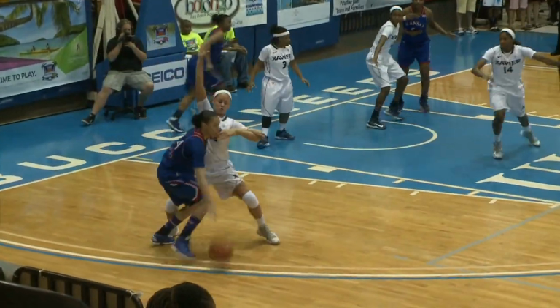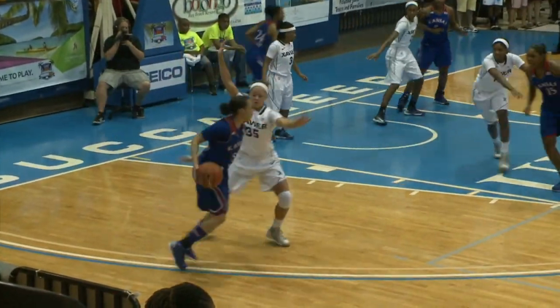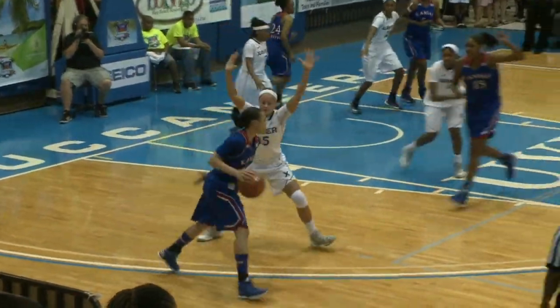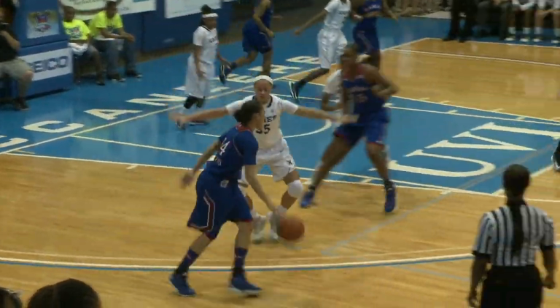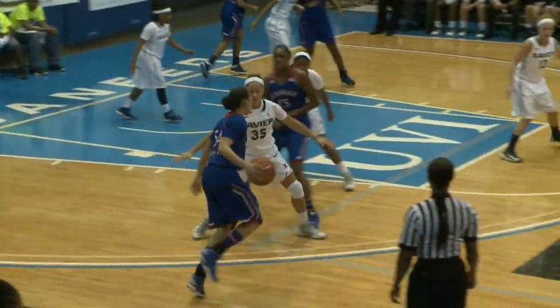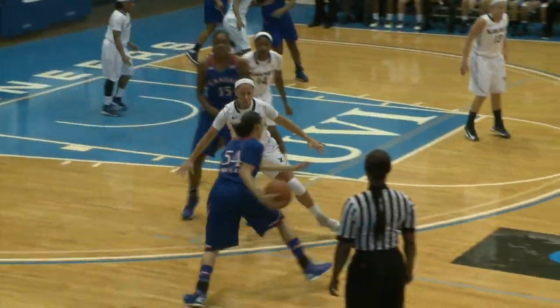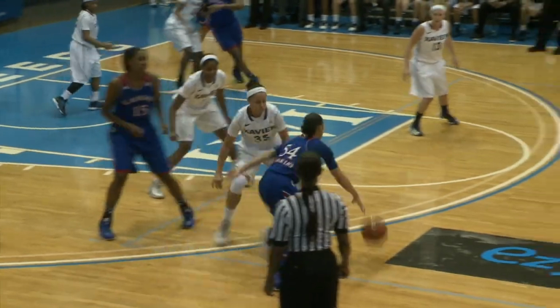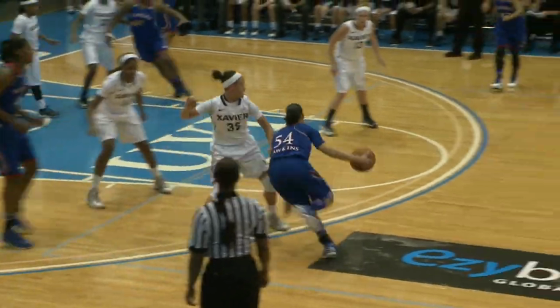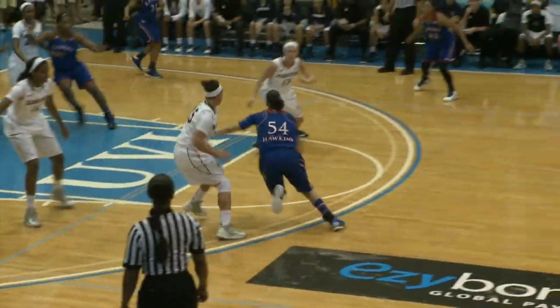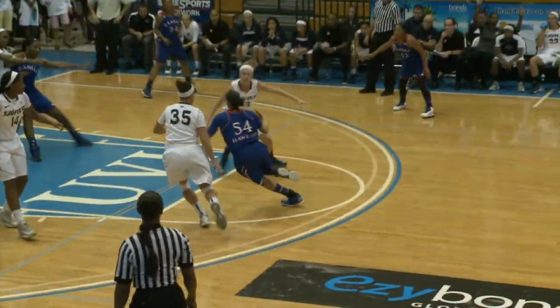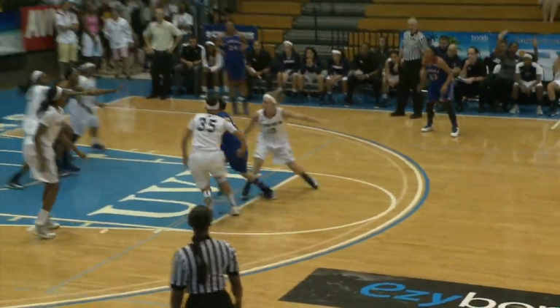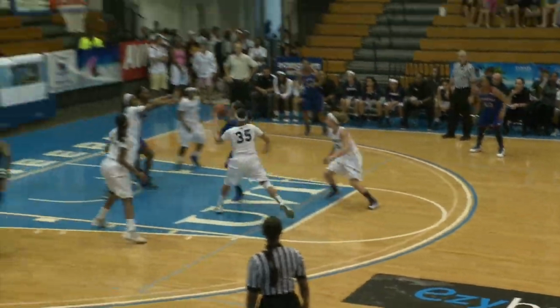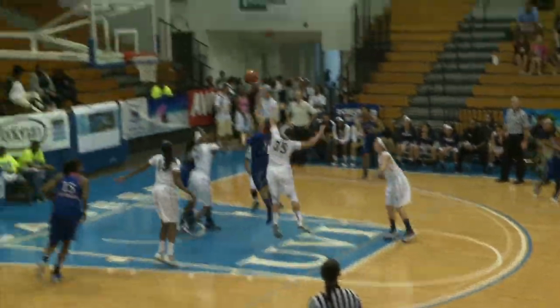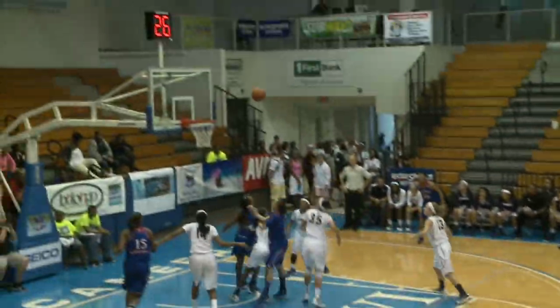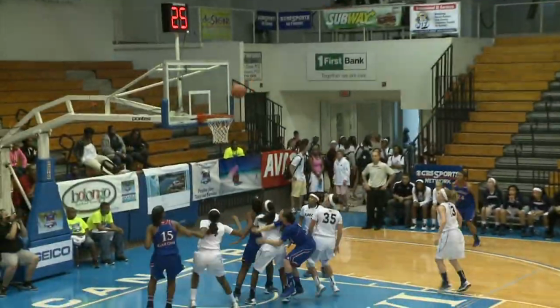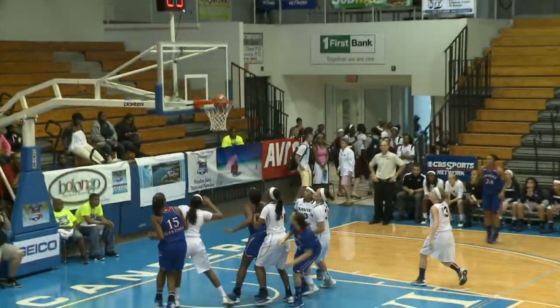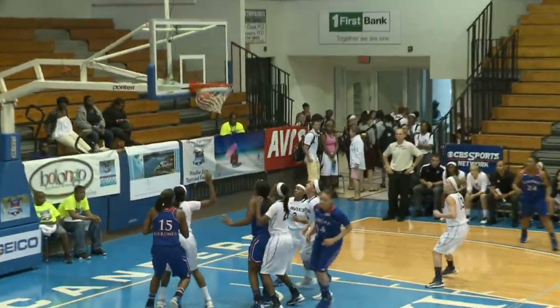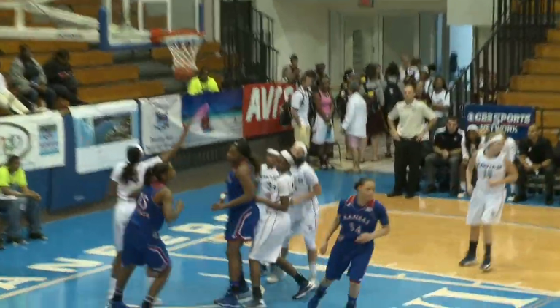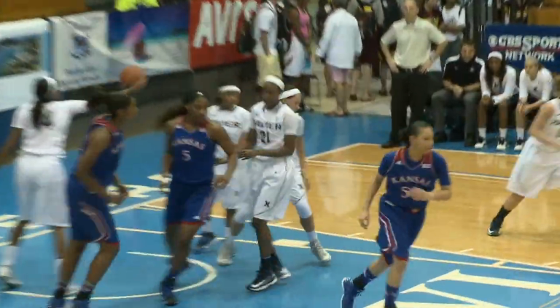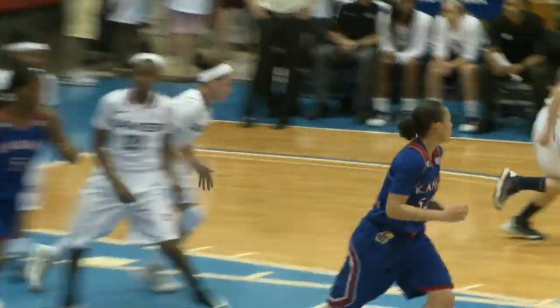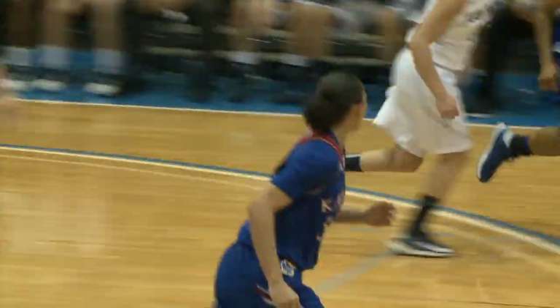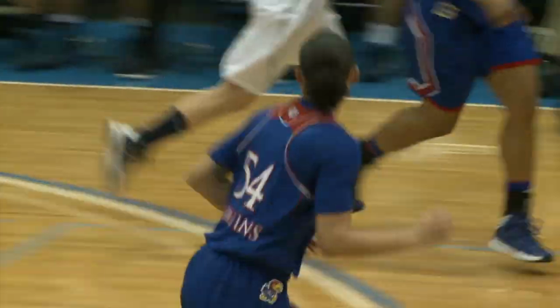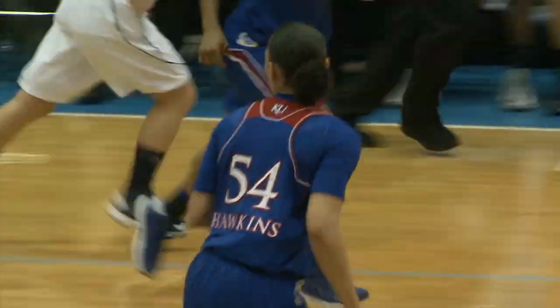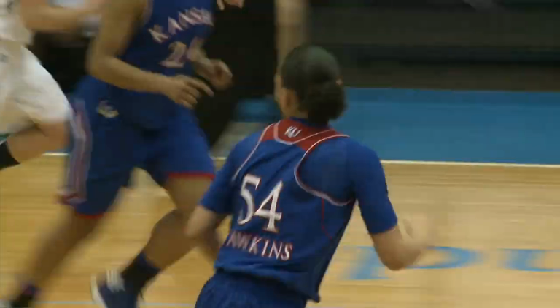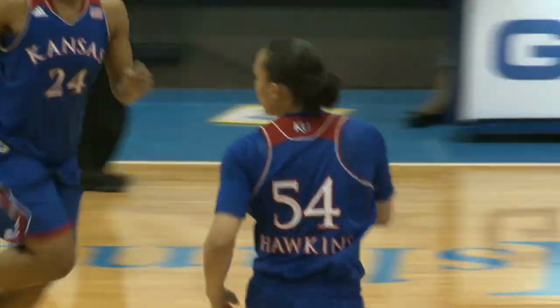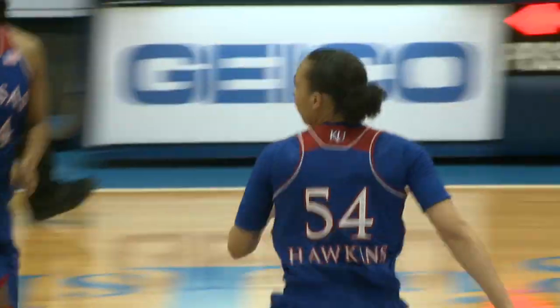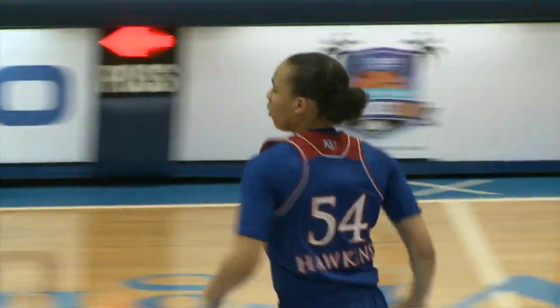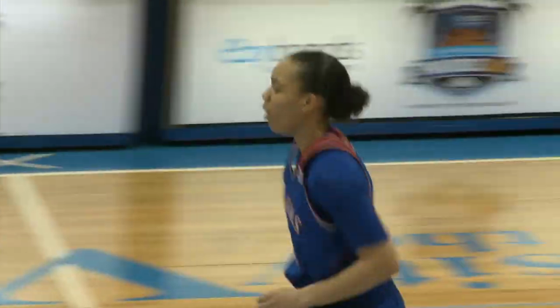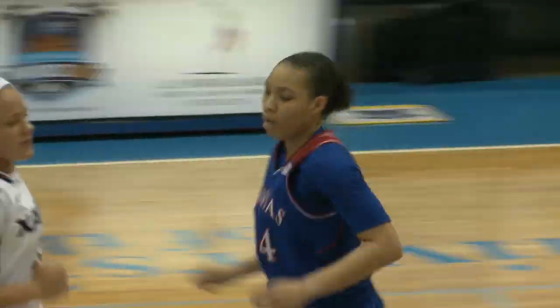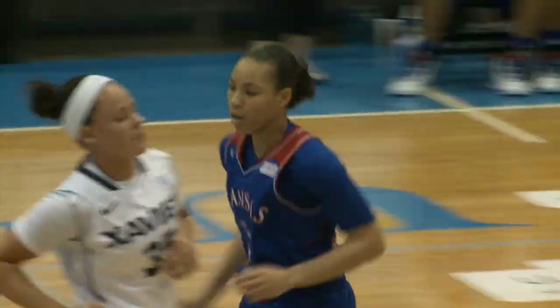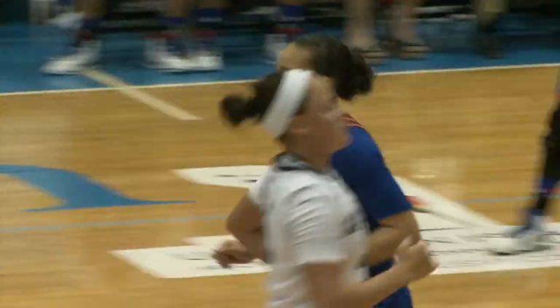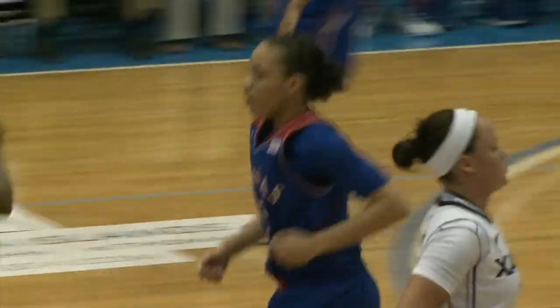Hawkins catches the inbound on the left wing, picked up by Crinton, comes off the screen, cuts down the lane, flips it up with the right hand, and it goes down. What a drive by Markeisha Hawkins.